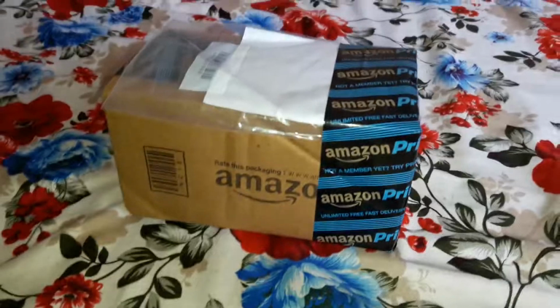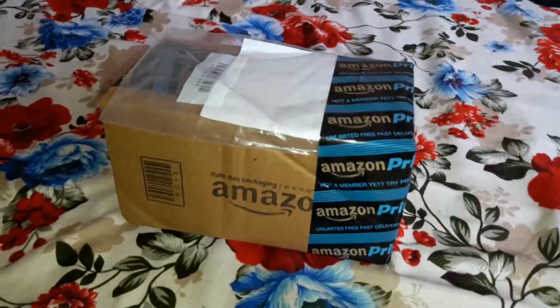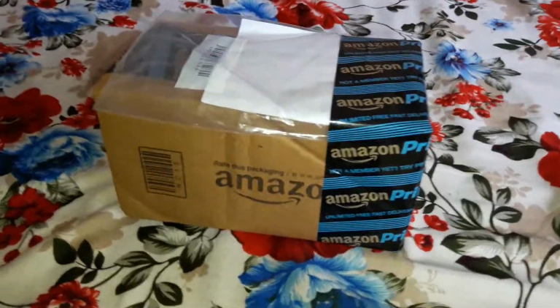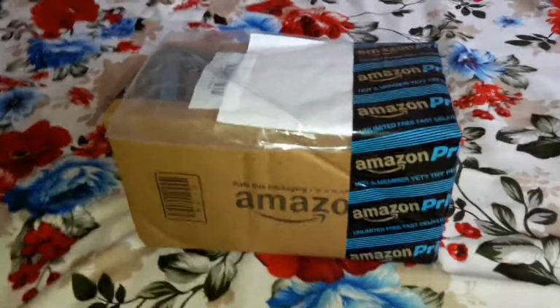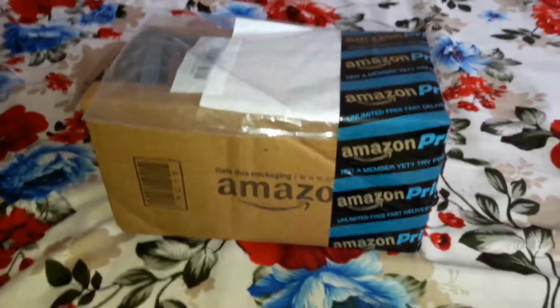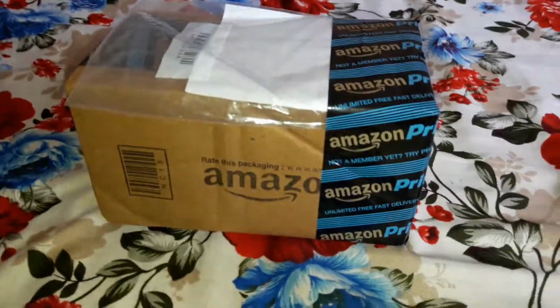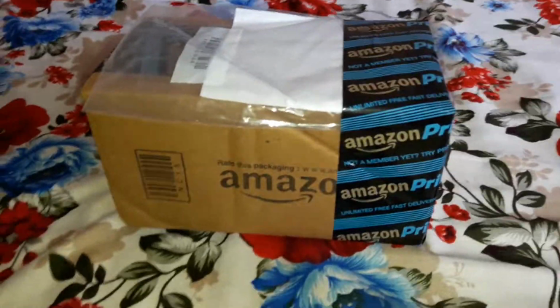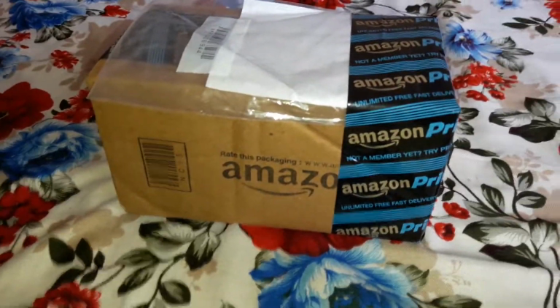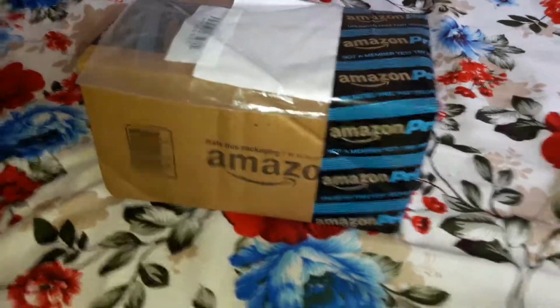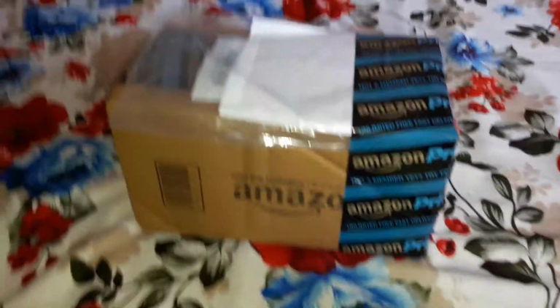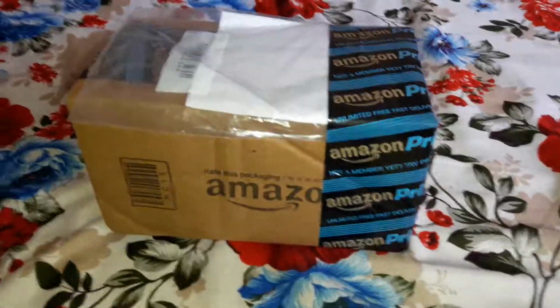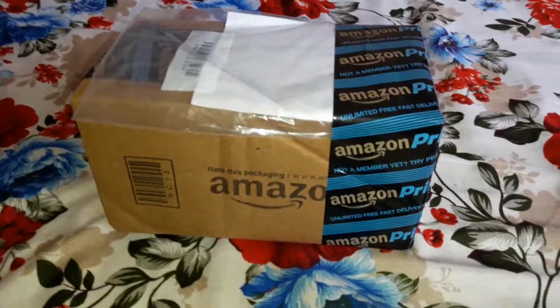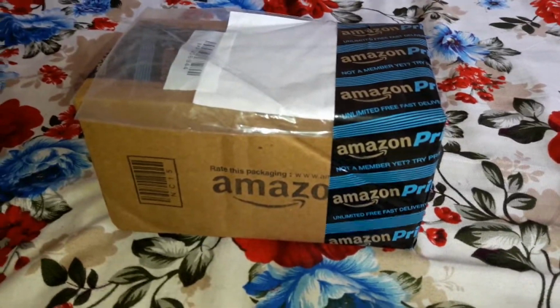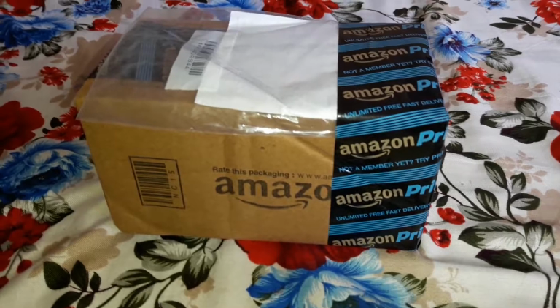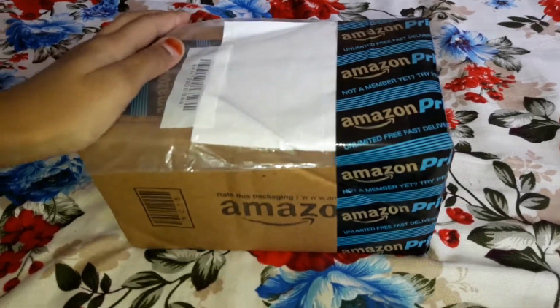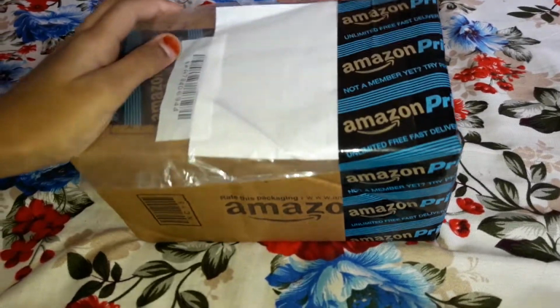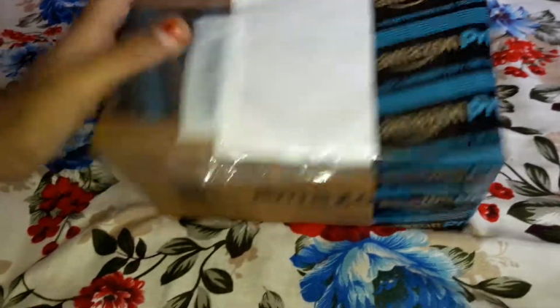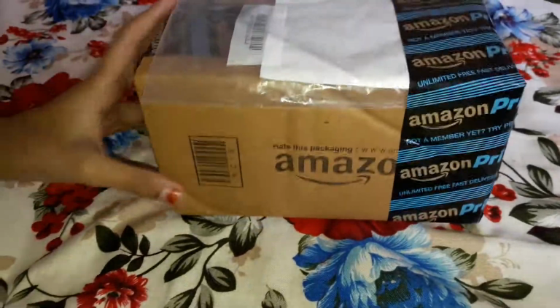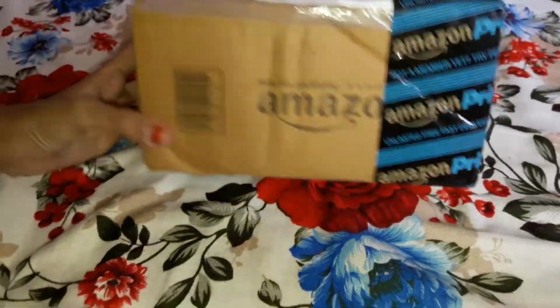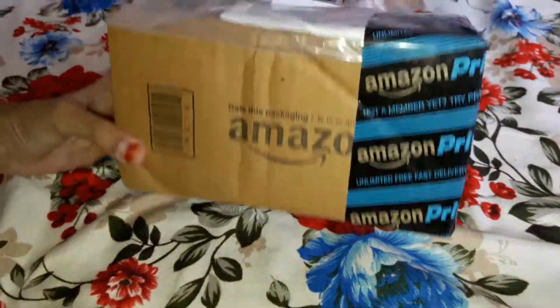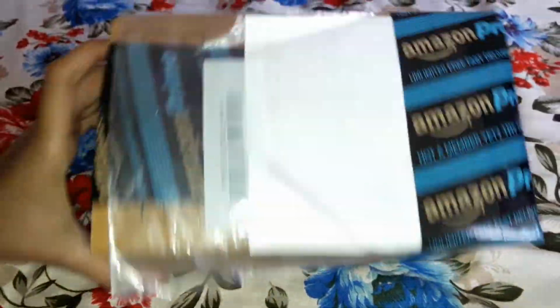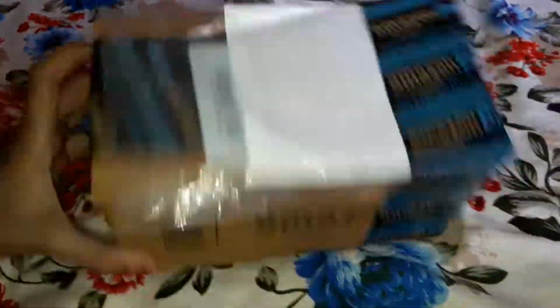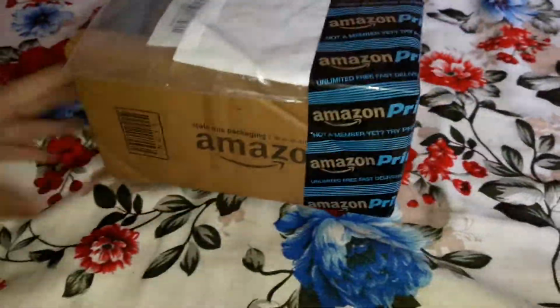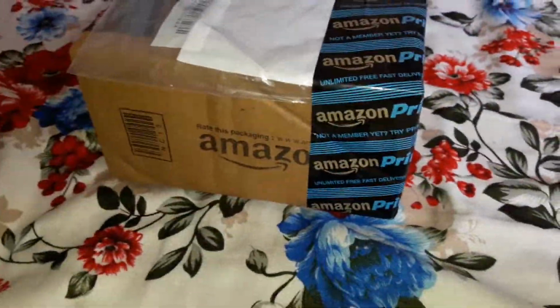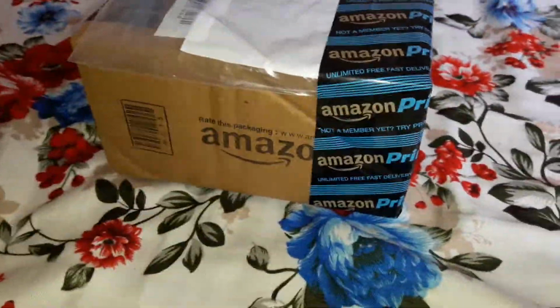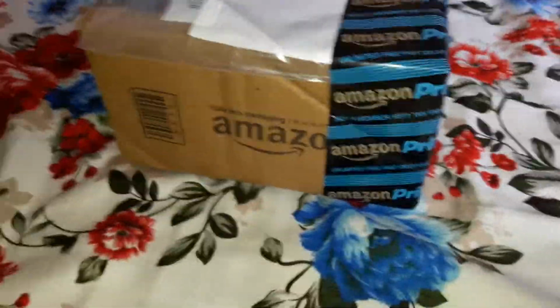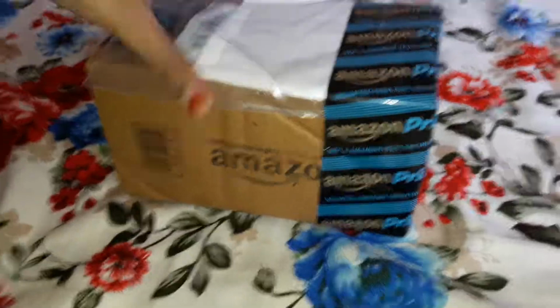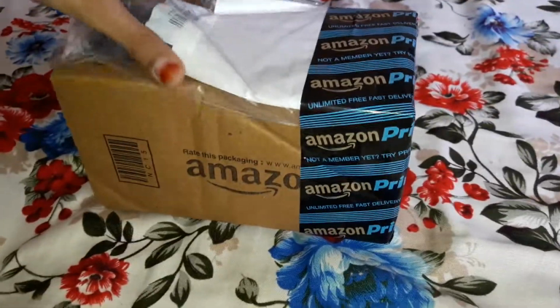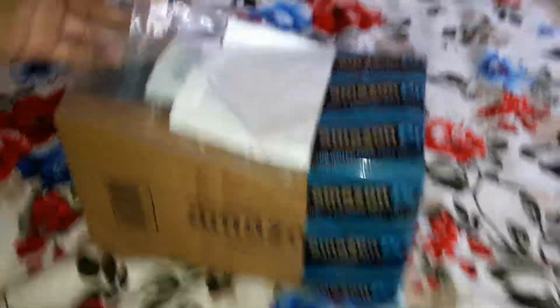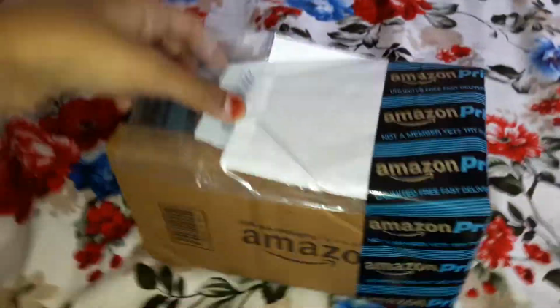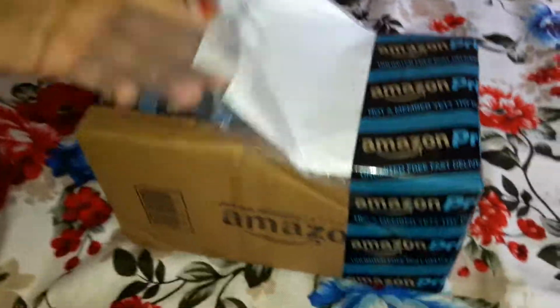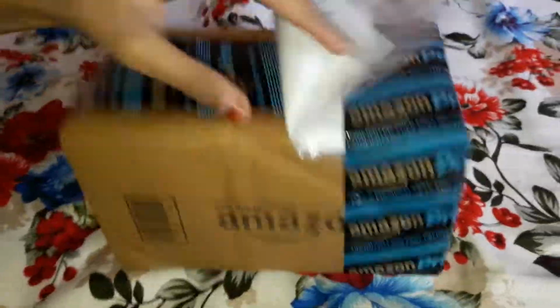Hi guys, how are you doing? Welcome back to our channel again. In this video, I am going to be unboxing this parcel which I got from Amazon and I am really excited to open it. So, let's open it.